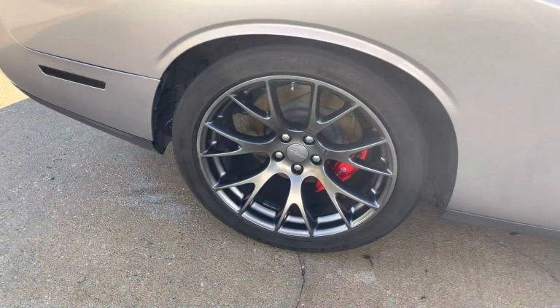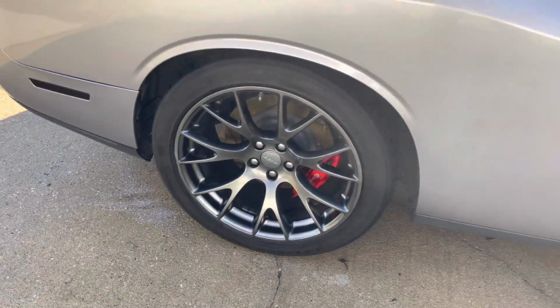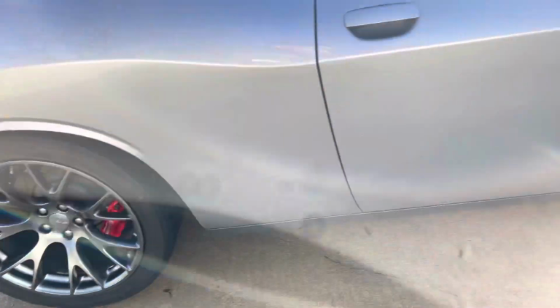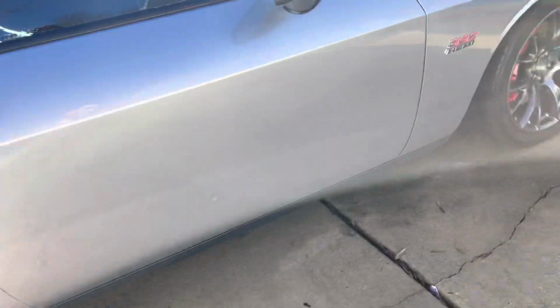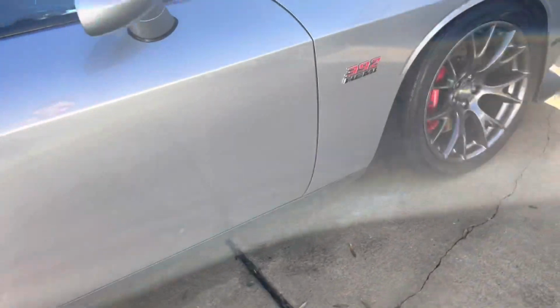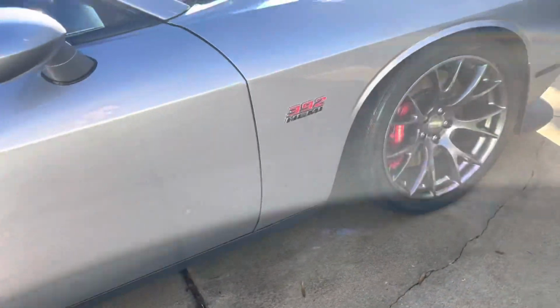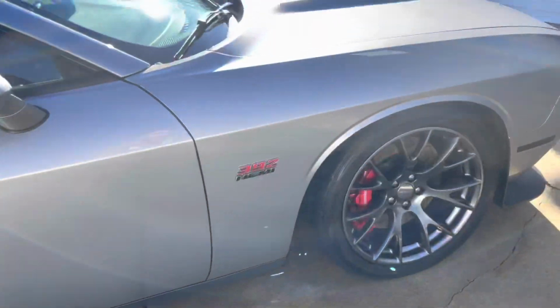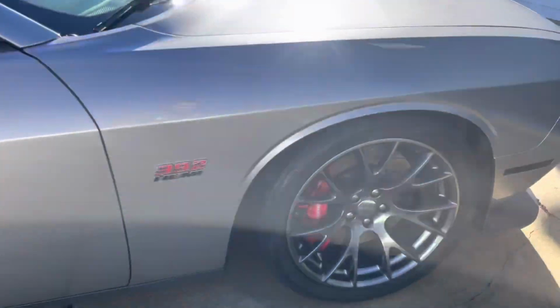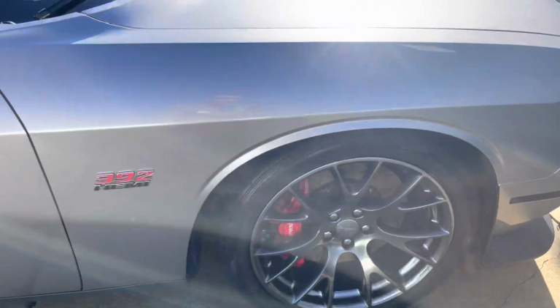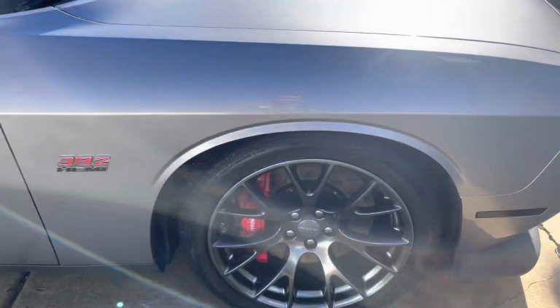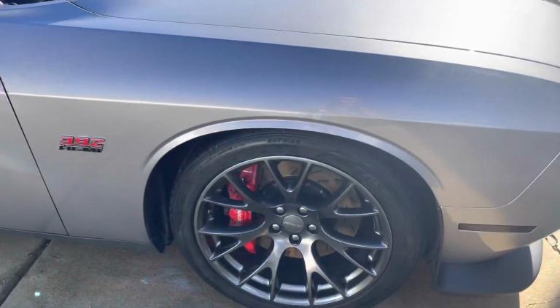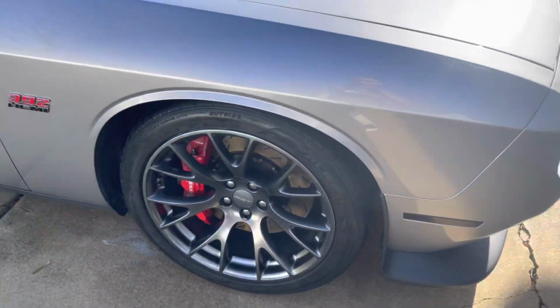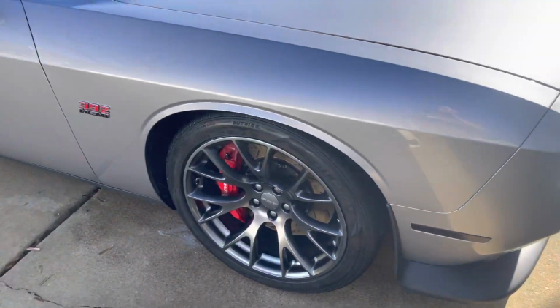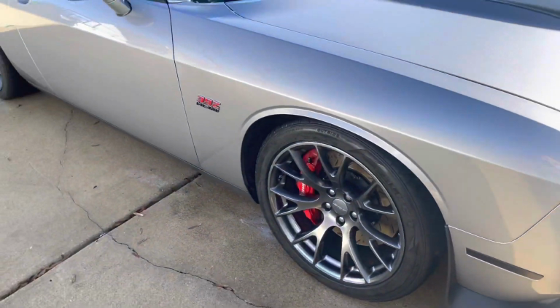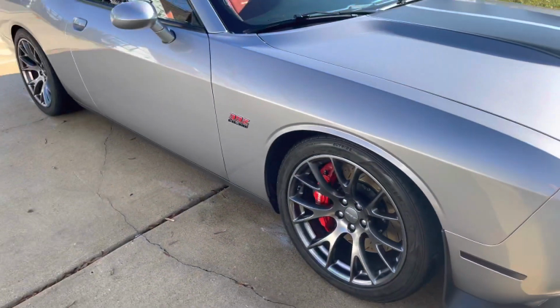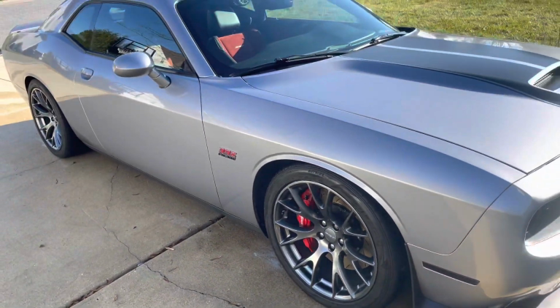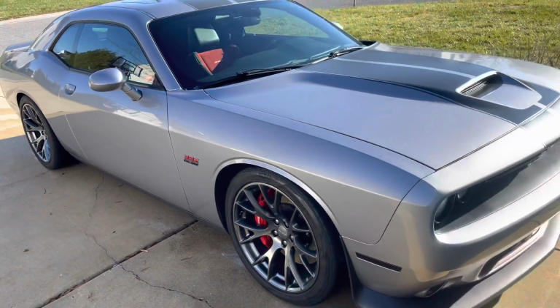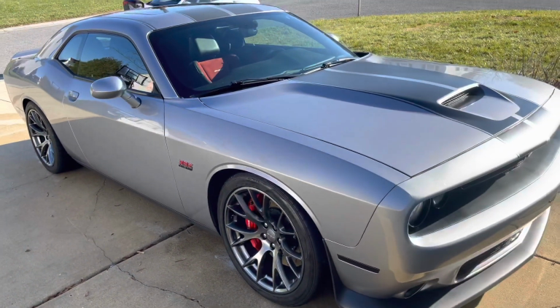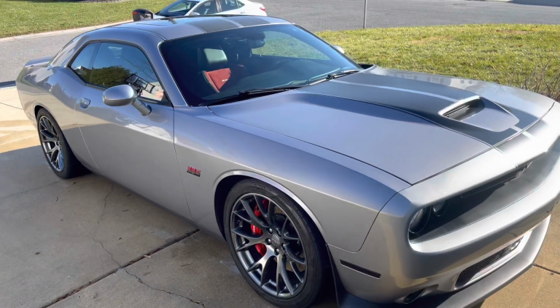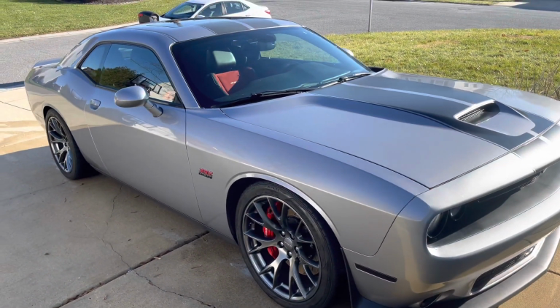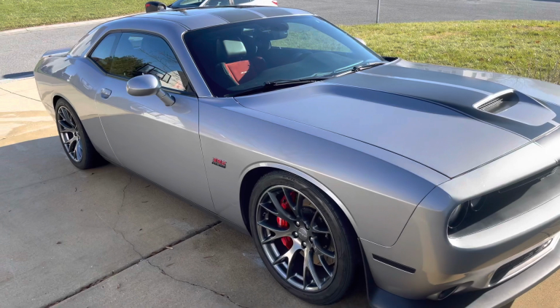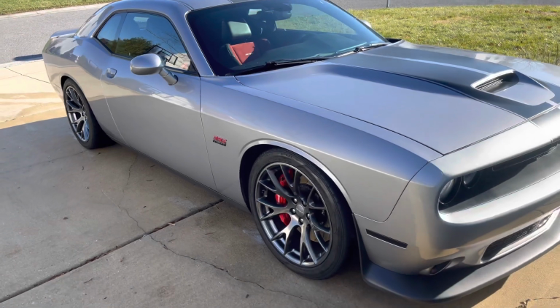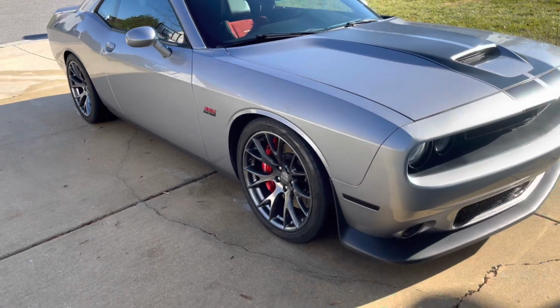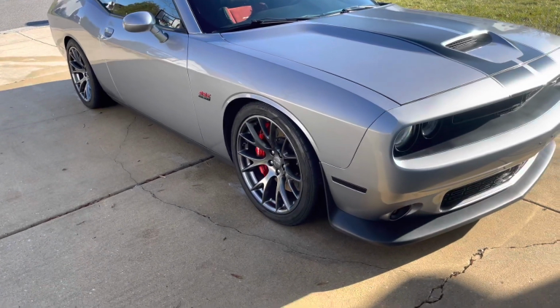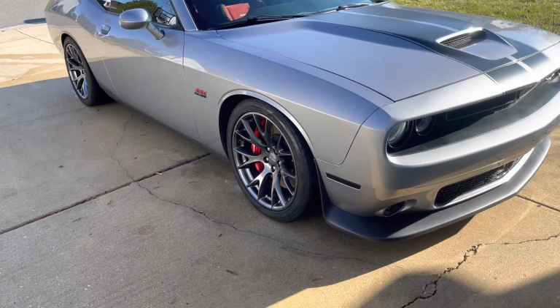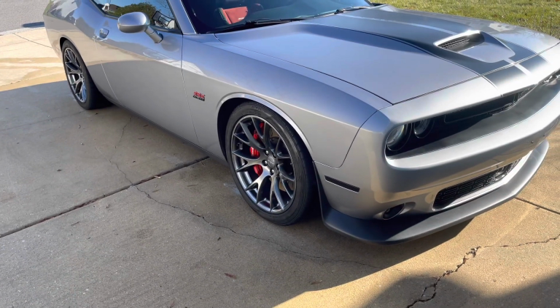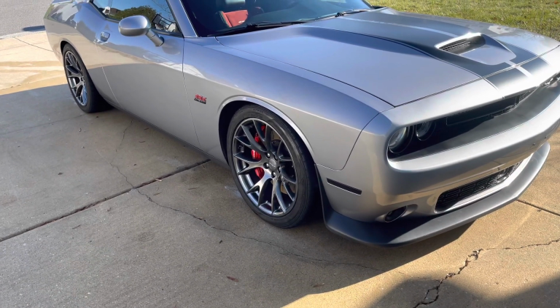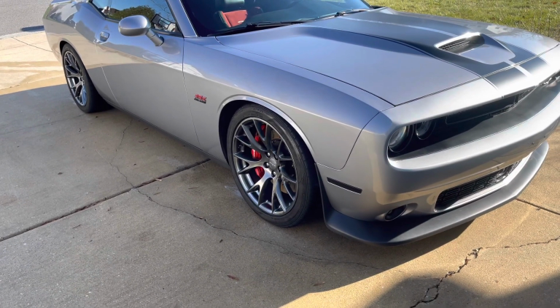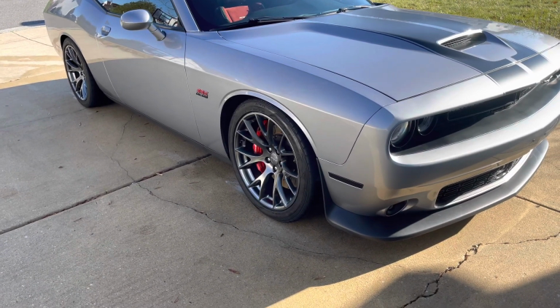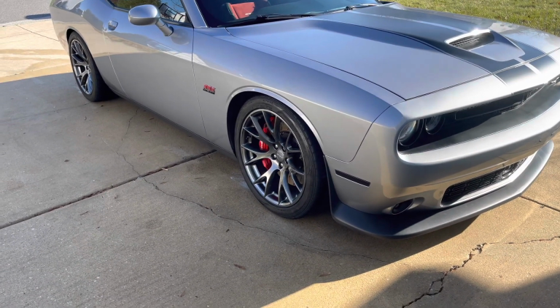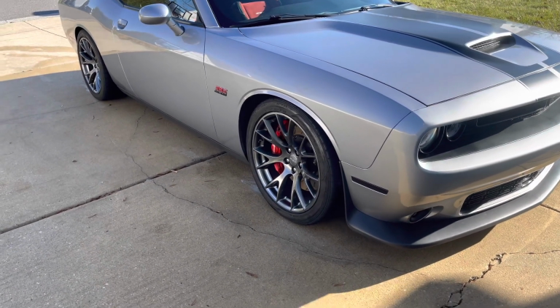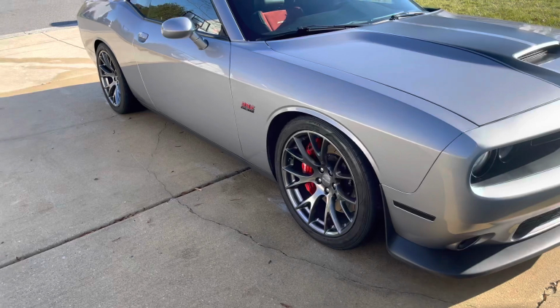SRT rims of course. I might want to put the Brass Monkeys on it — I don't know why I like the Brass Monkey rims. Even though I like these too, the bill's gonna come soon.